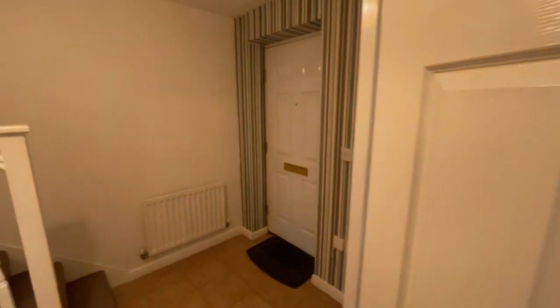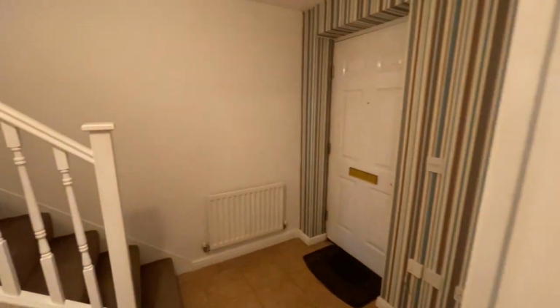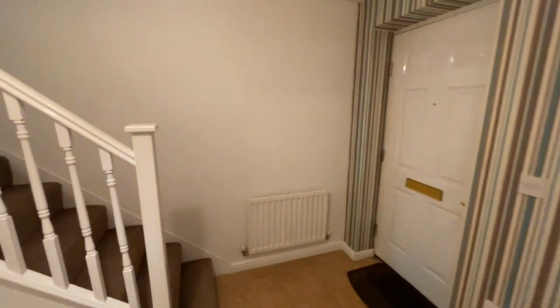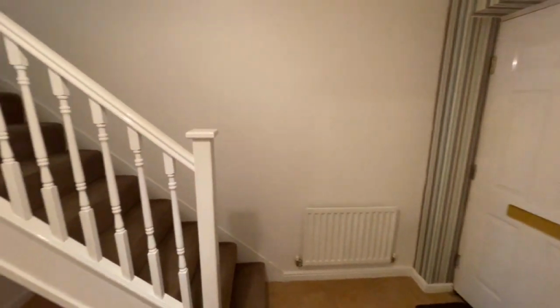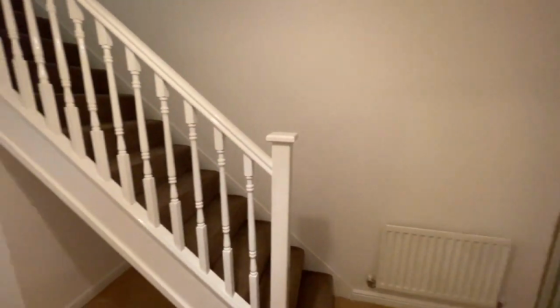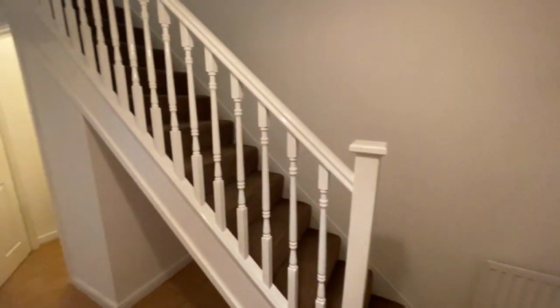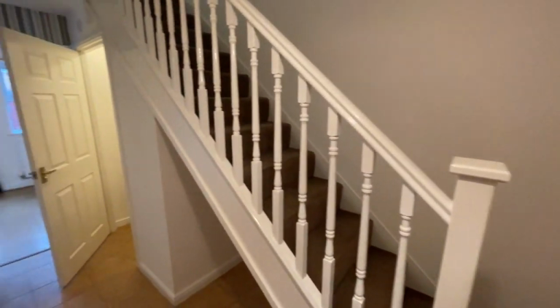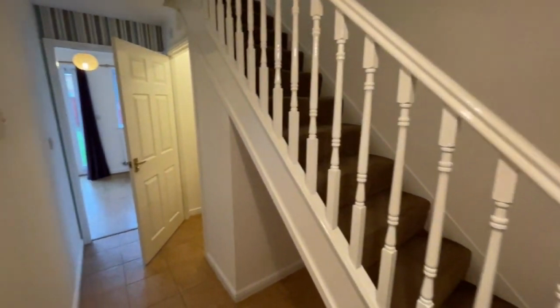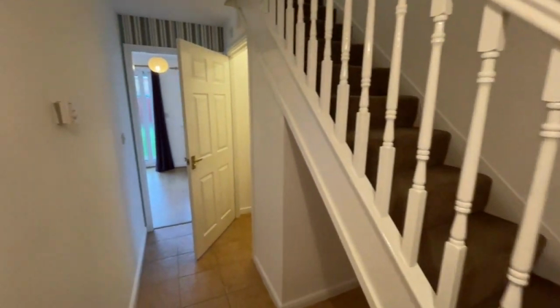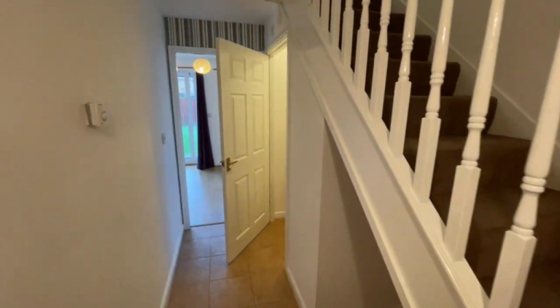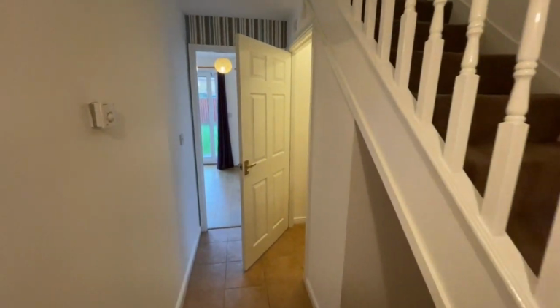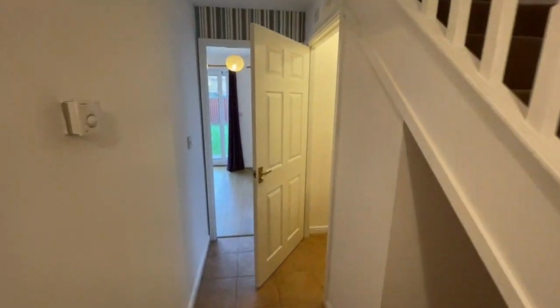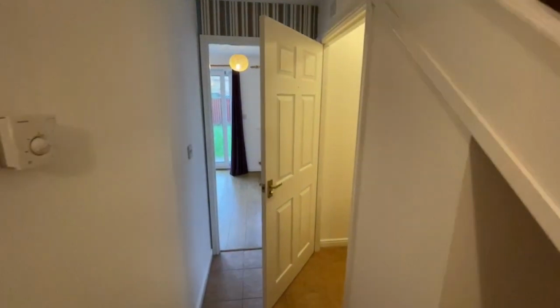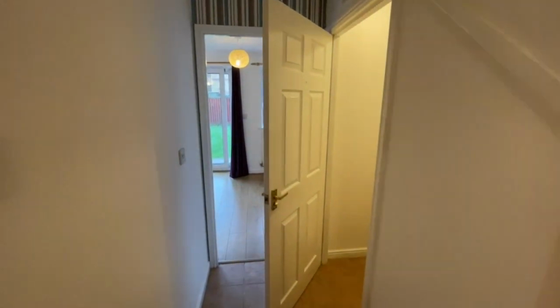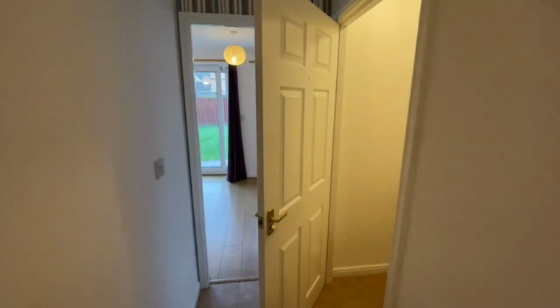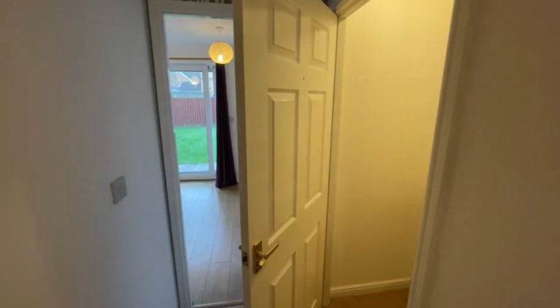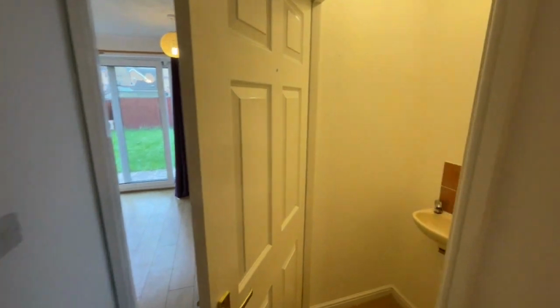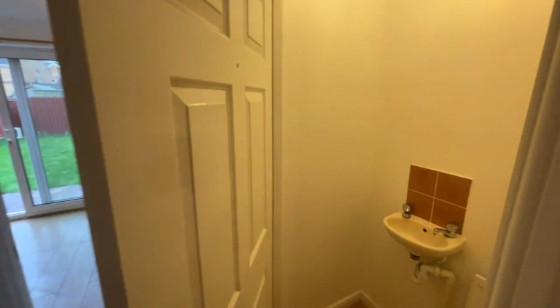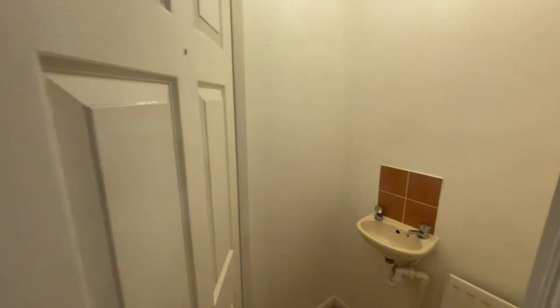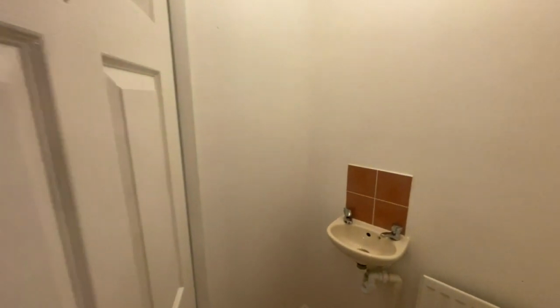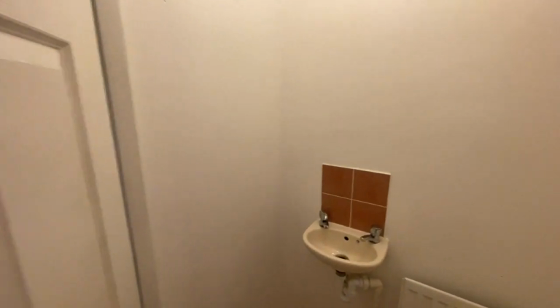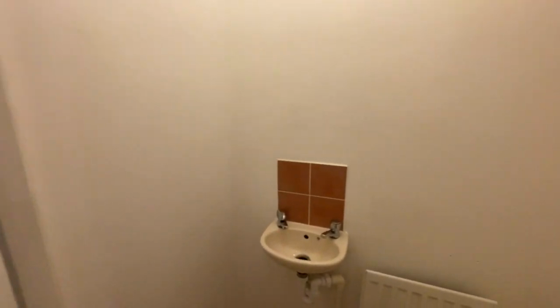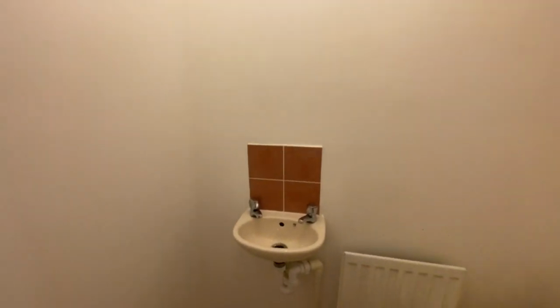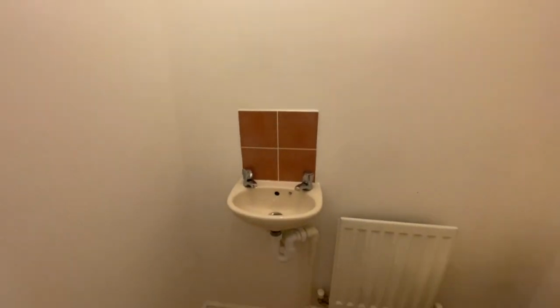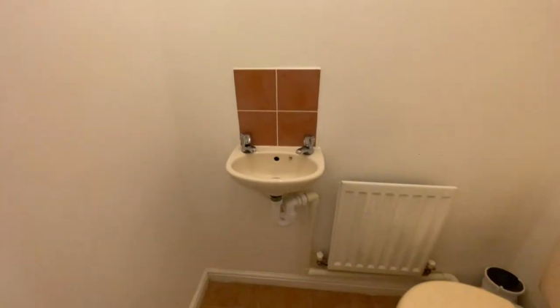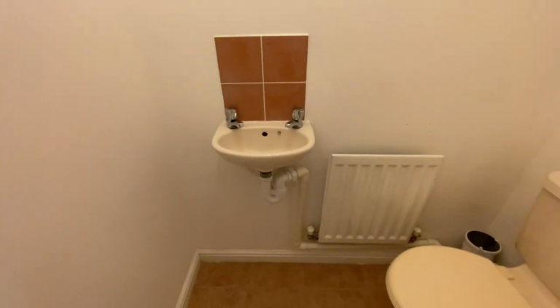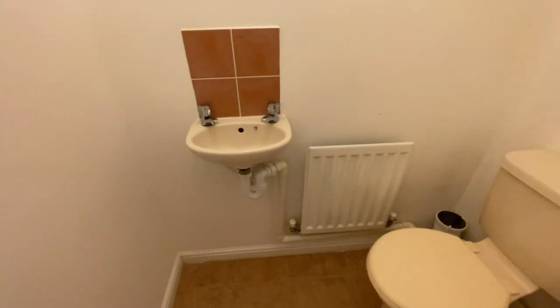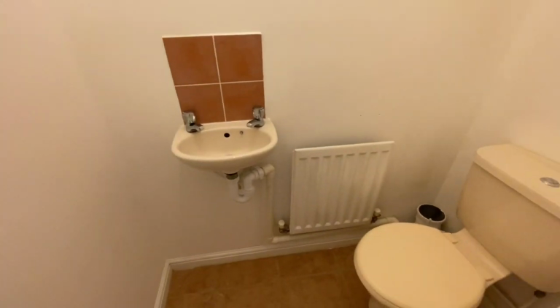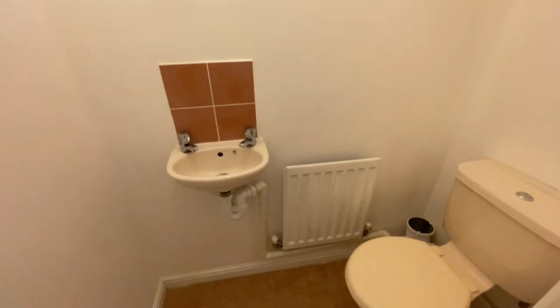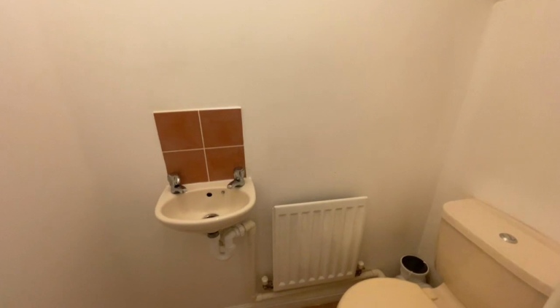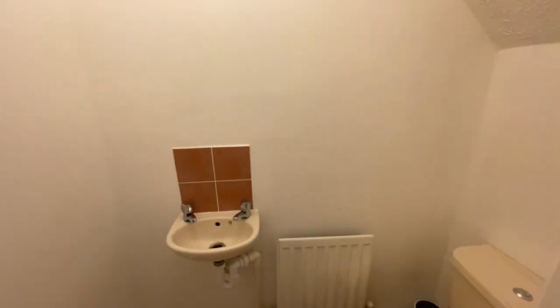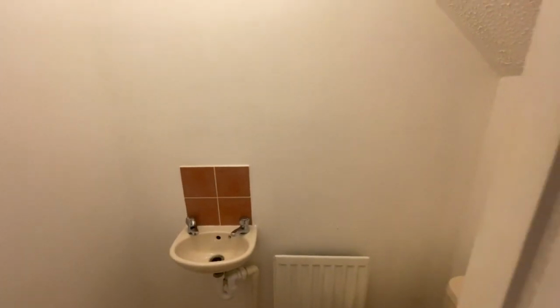This property has undergone a full scheme of redecoration, so there's a nice smell of fresh paint throughout. There's also a useful understairs toilet with wash basin.